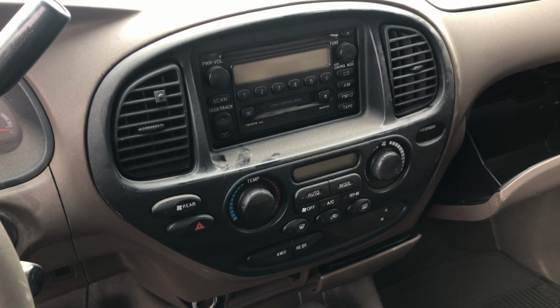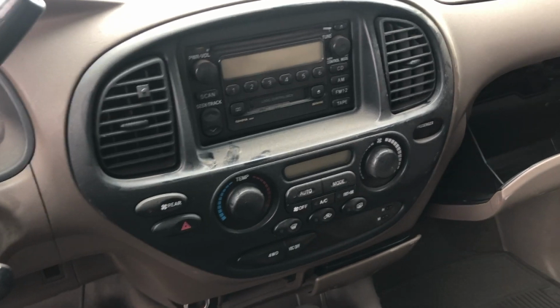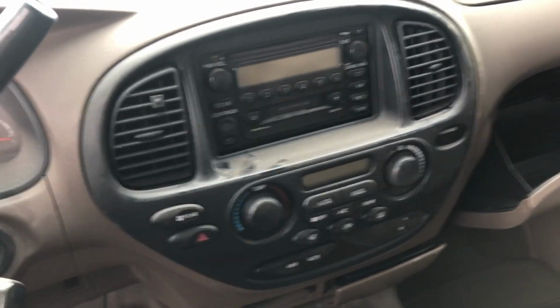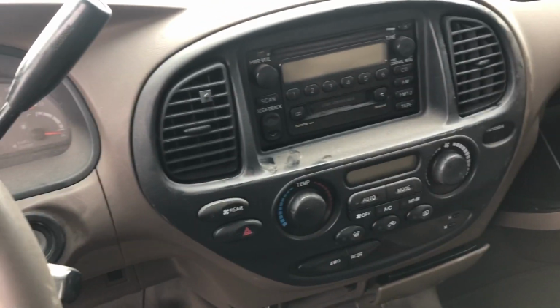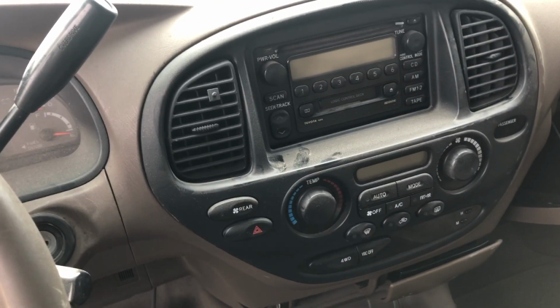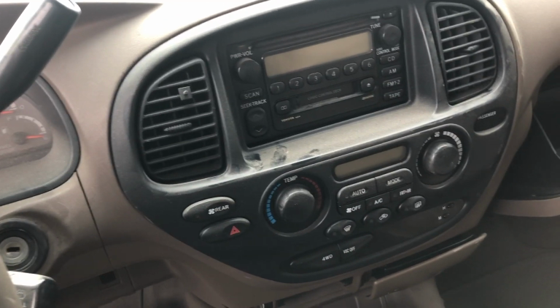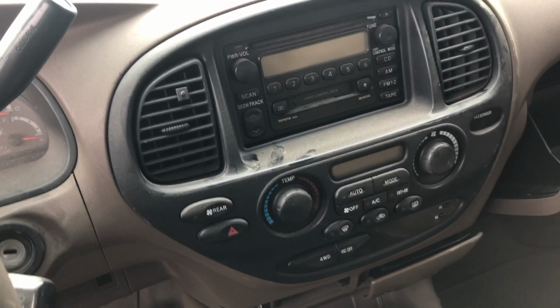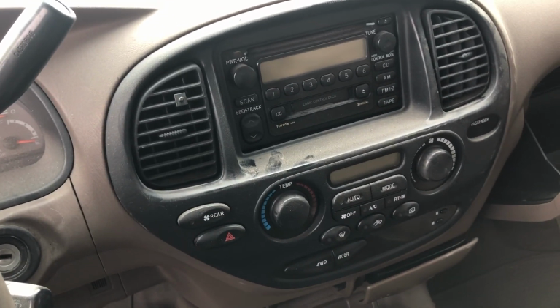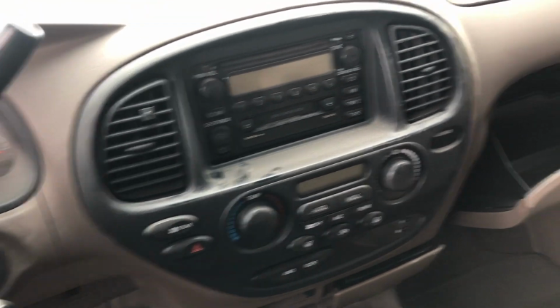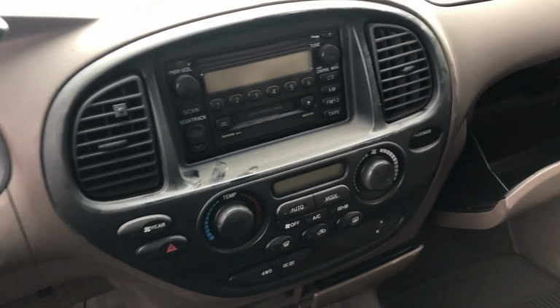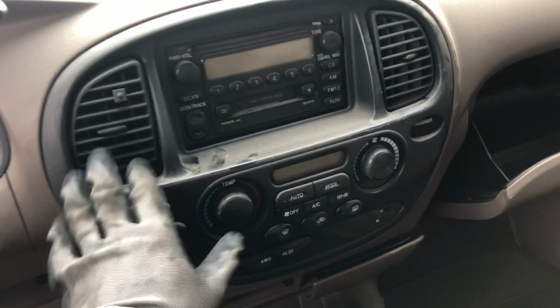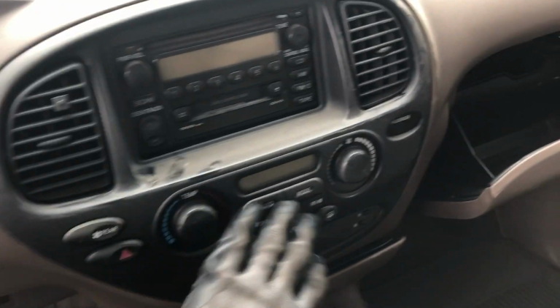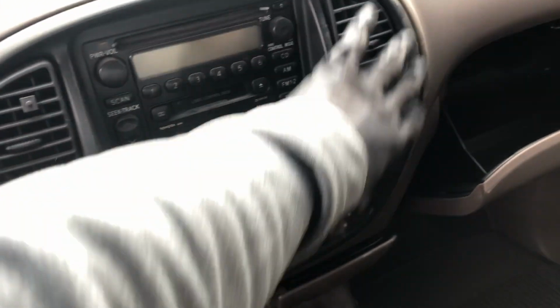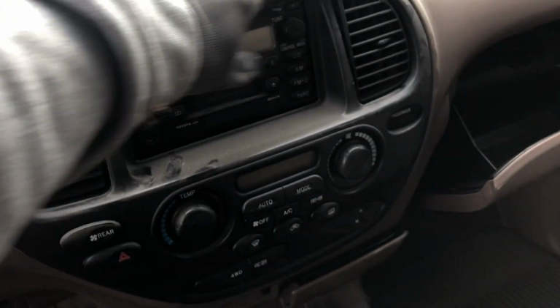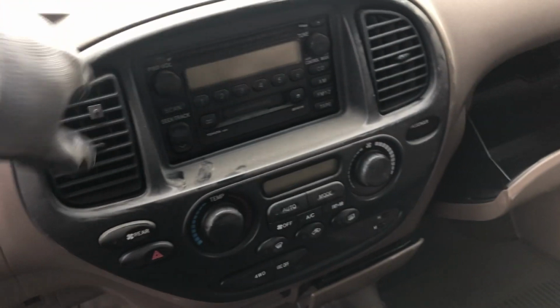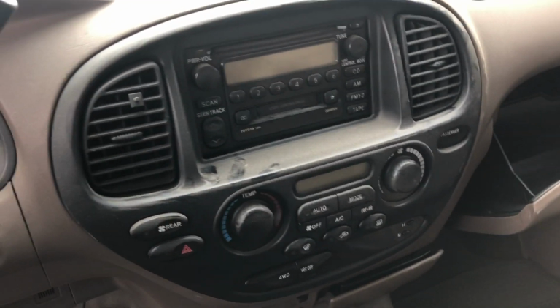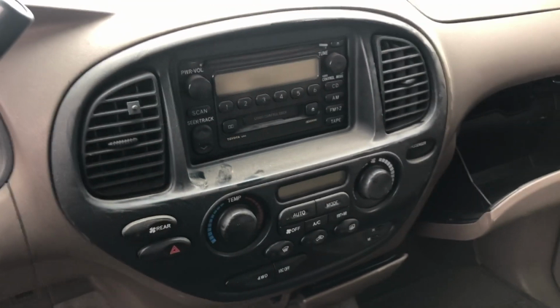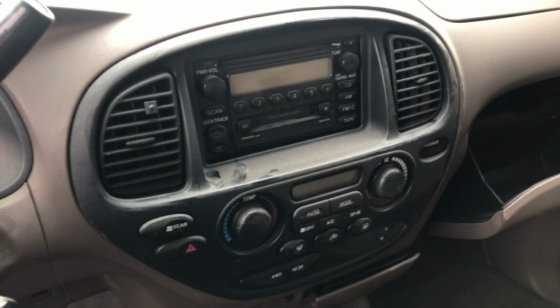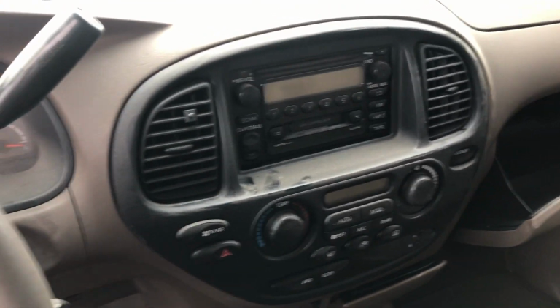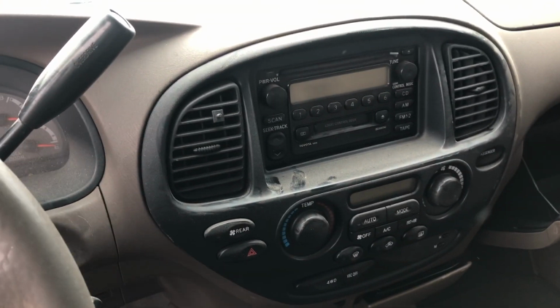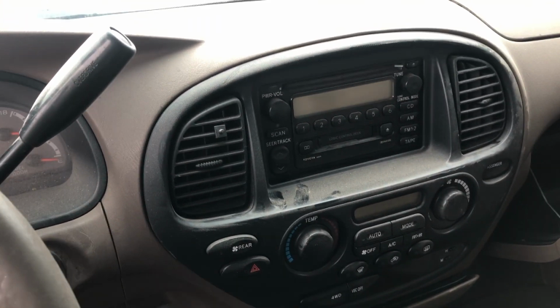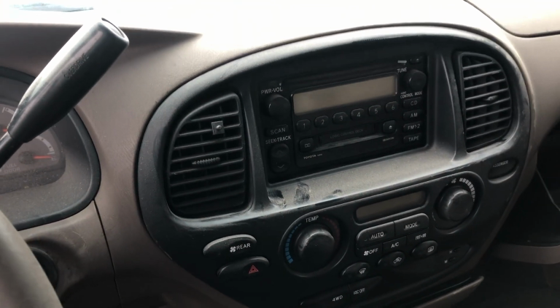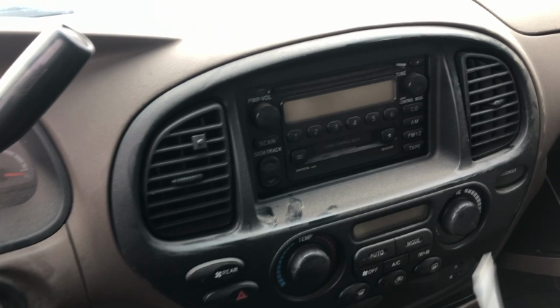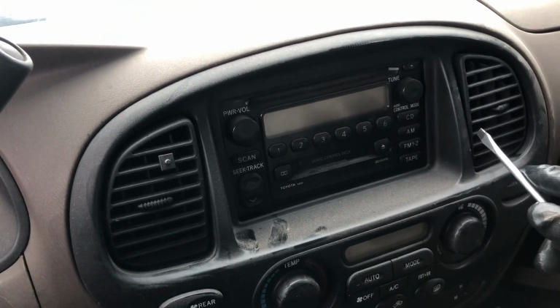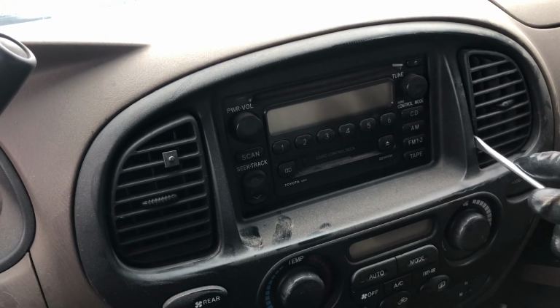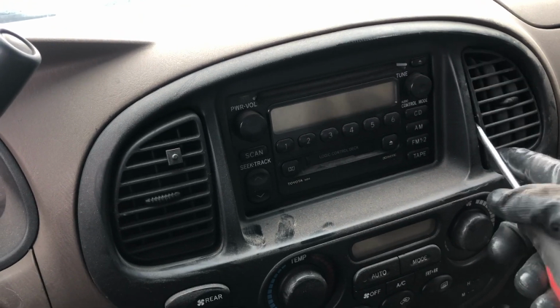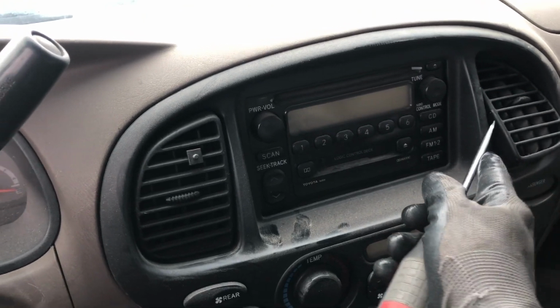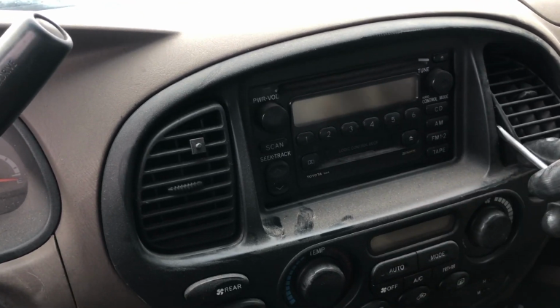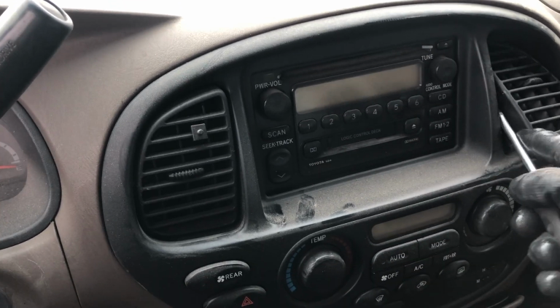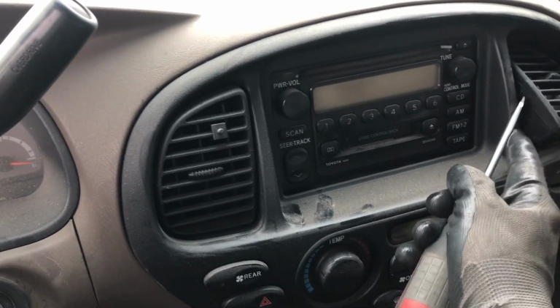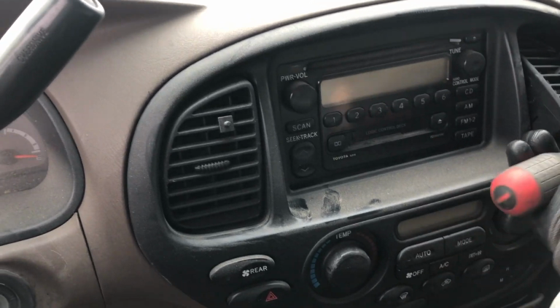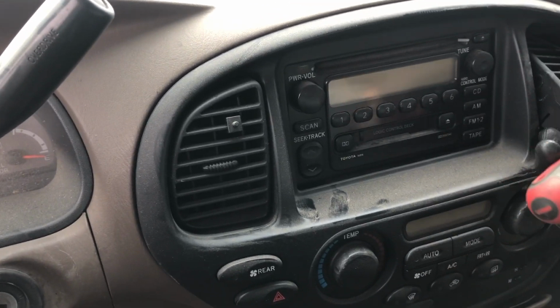Okay guys, I have a 2003 Toyota Sequoia. I'm going to show you how to remove this whole piece. If you don't know what you're doing, it can be kind of tough. The first thing you're going to do is take these vents out.